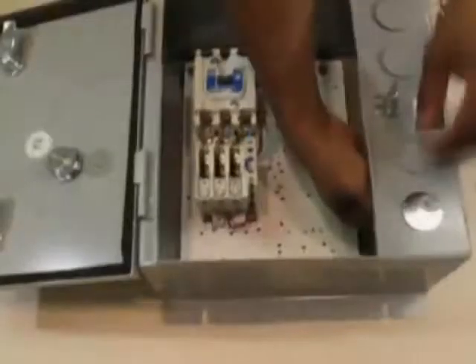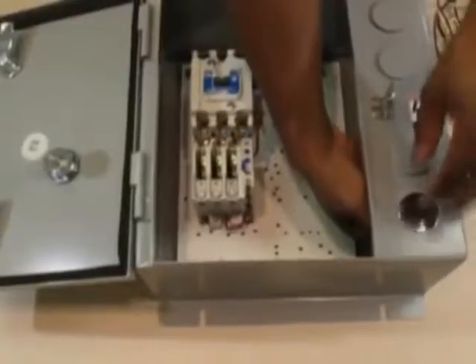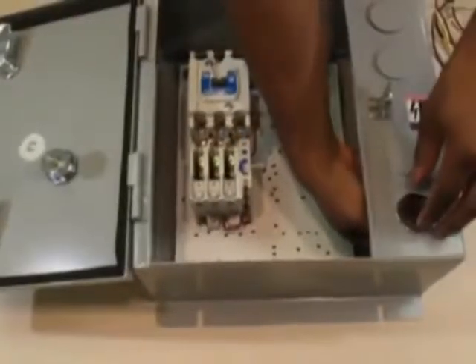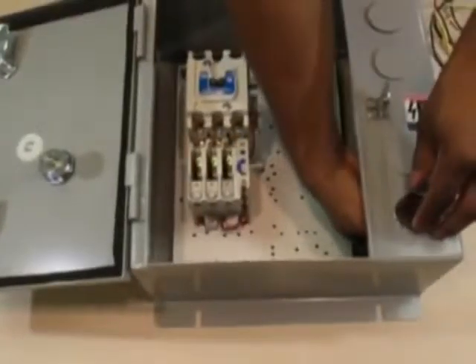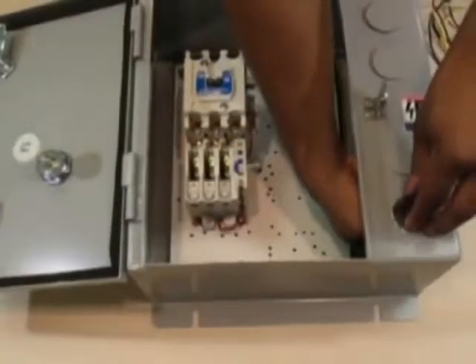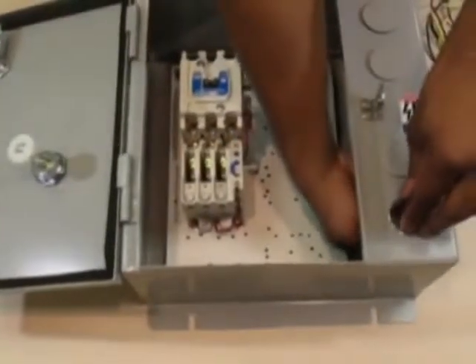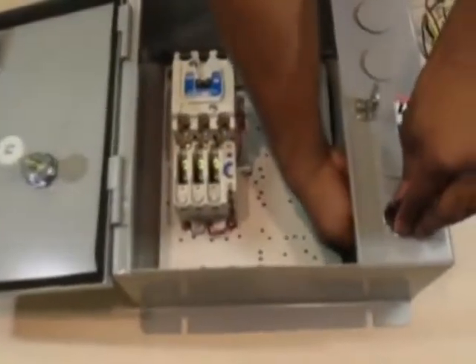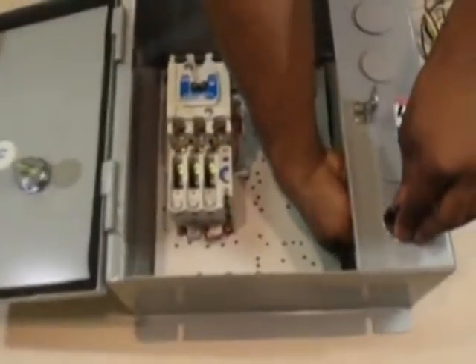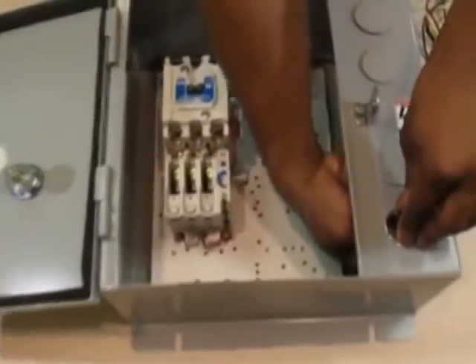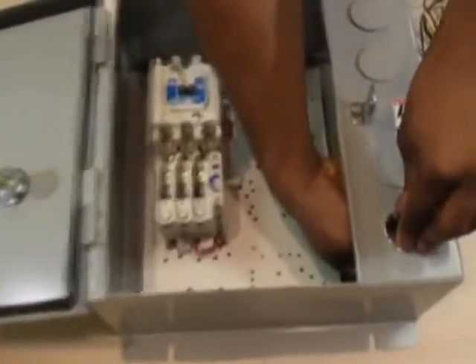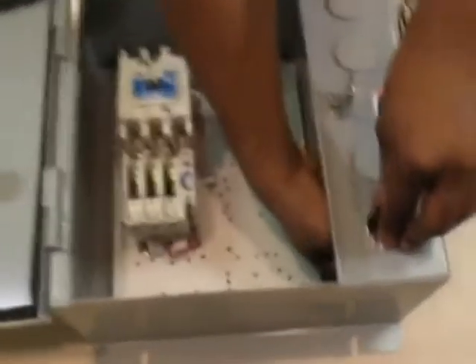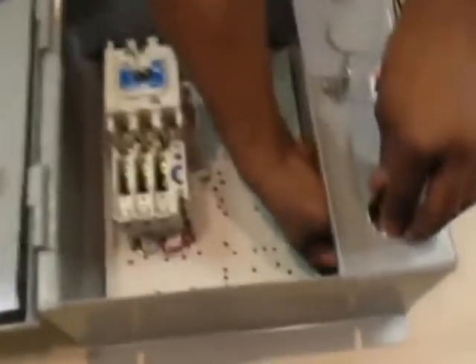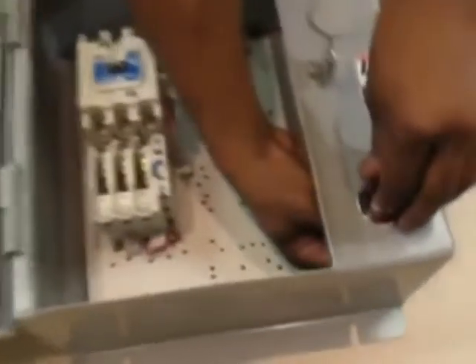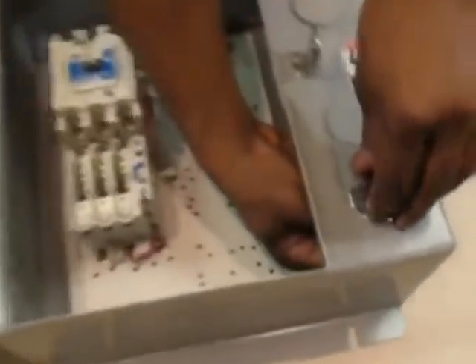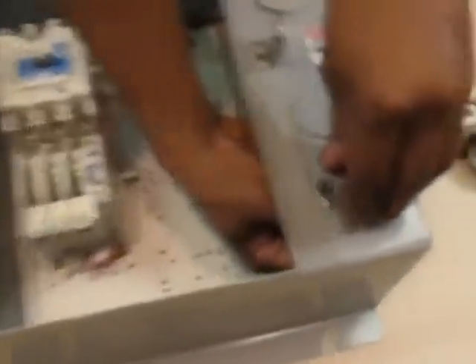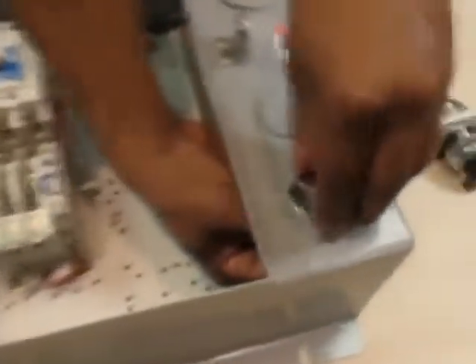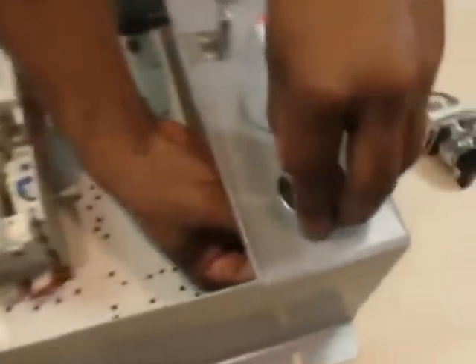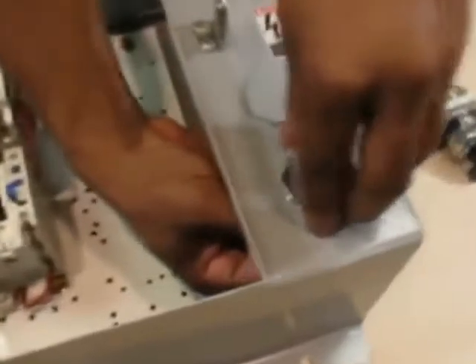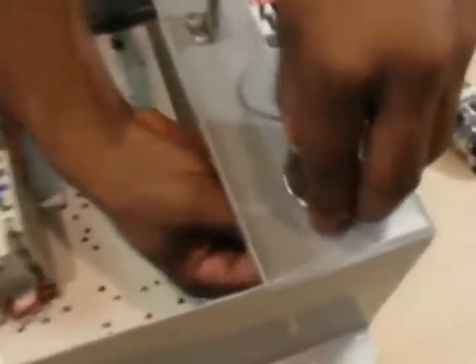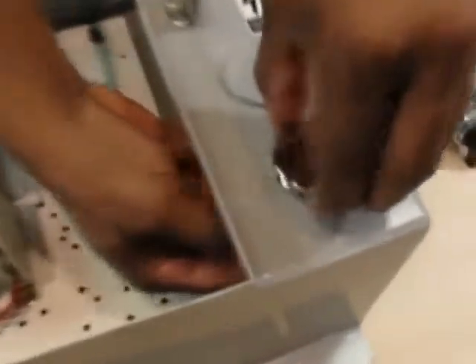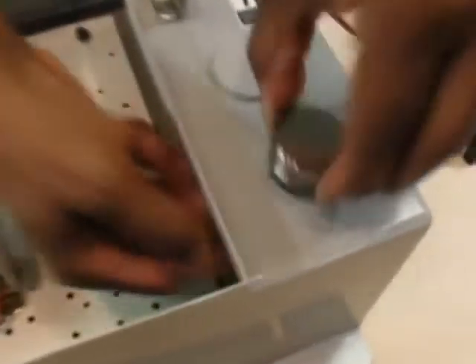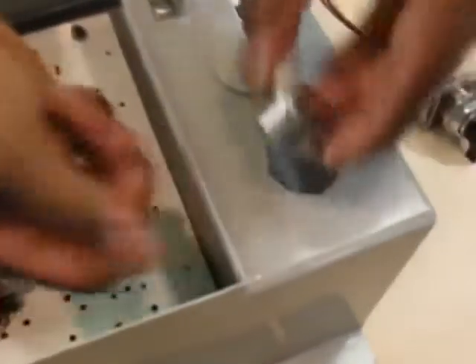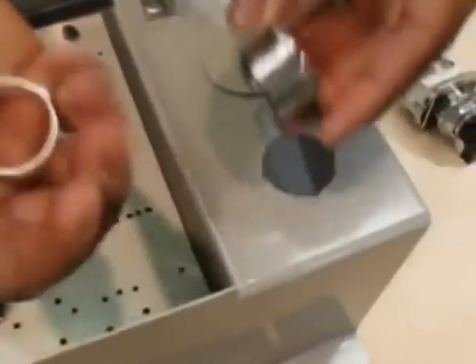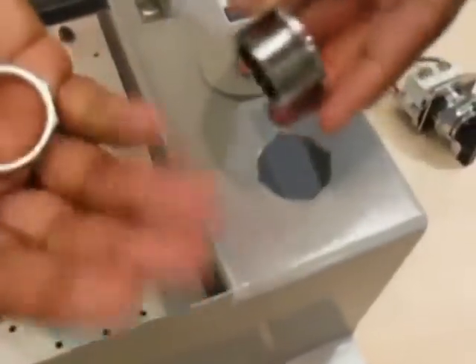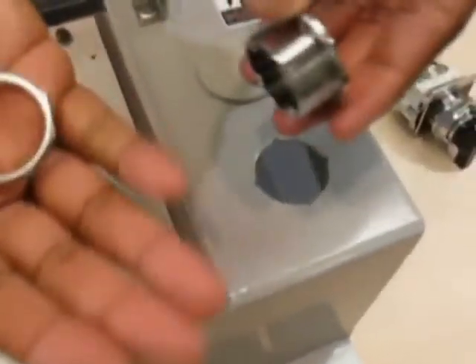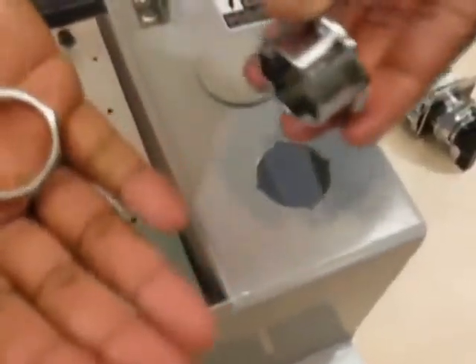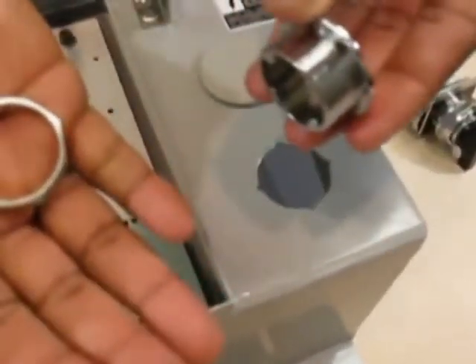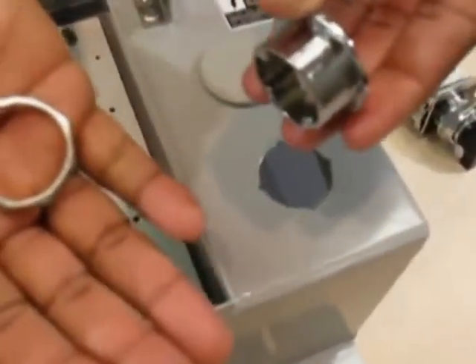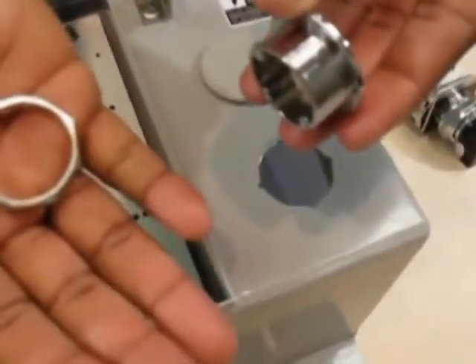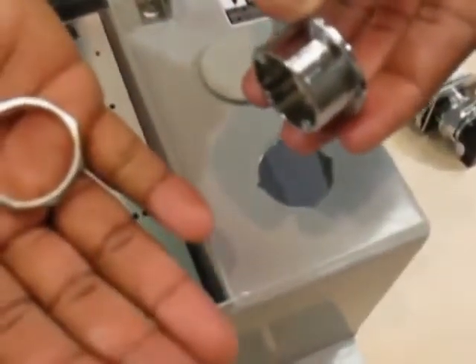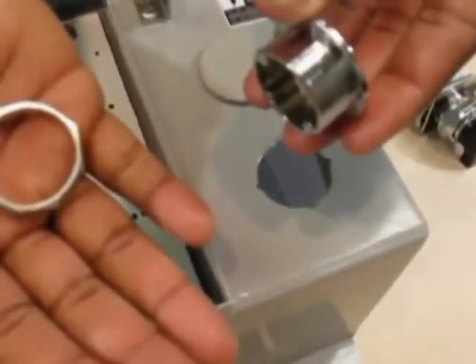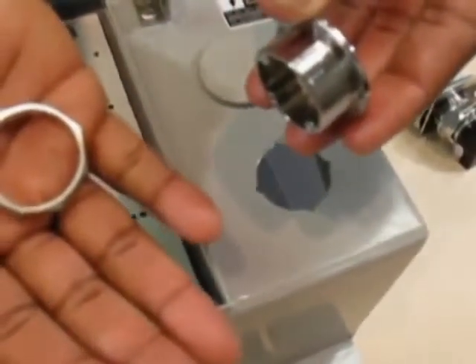Step one in installing the C400T1 kit is to screw off the nut on the inside of the flange connected to the hole plugs. Discard the two hole plugs.